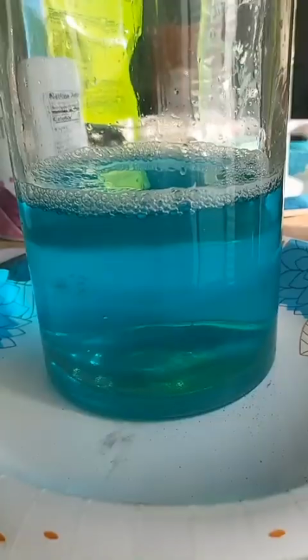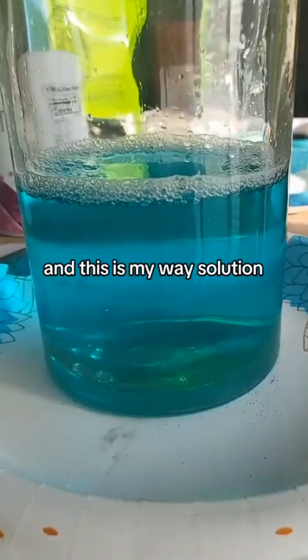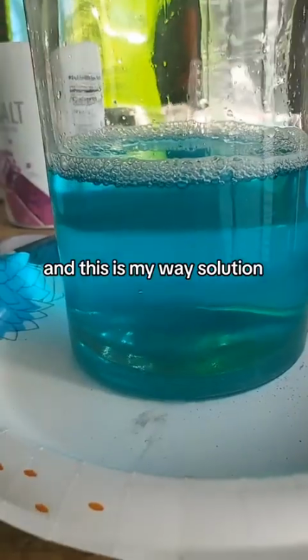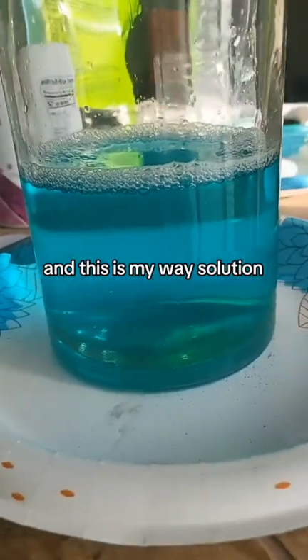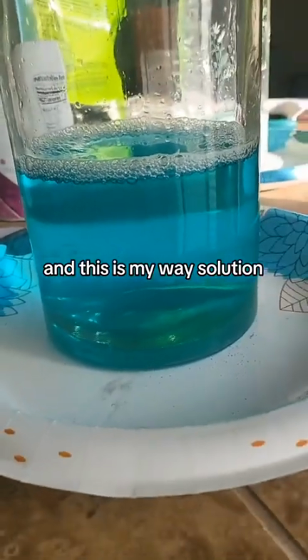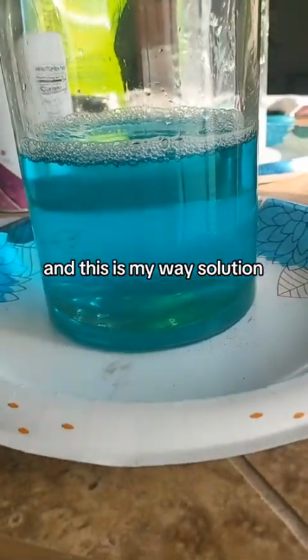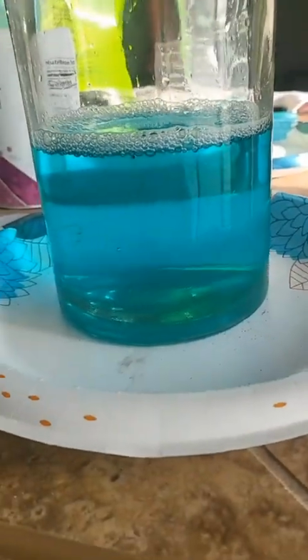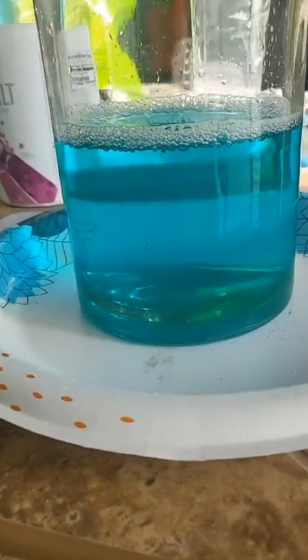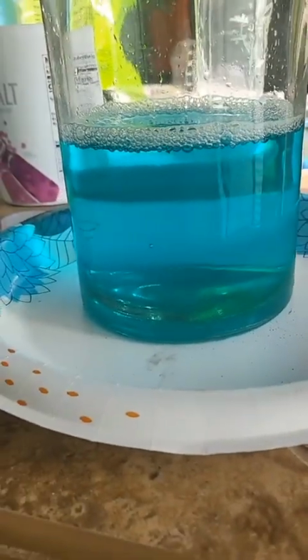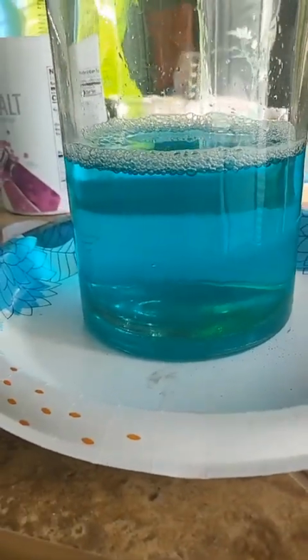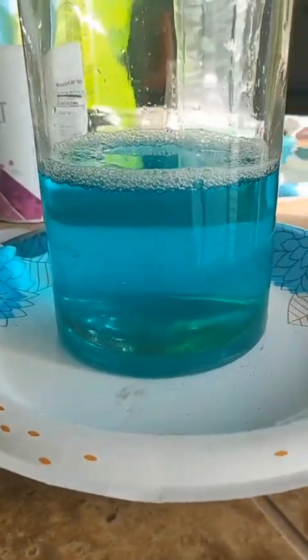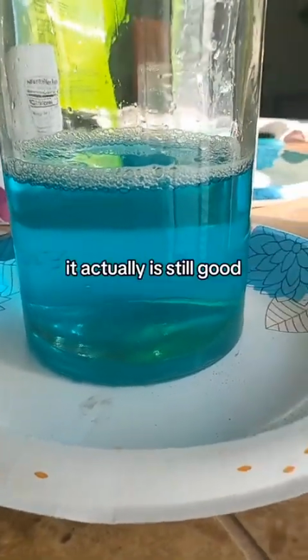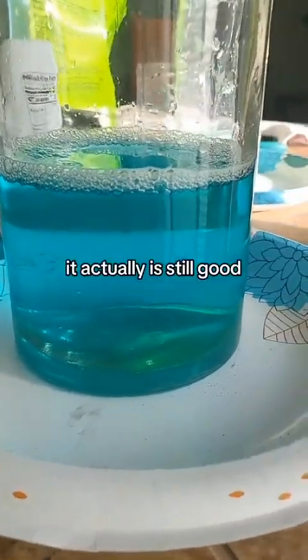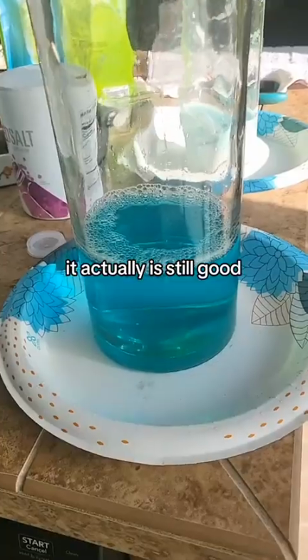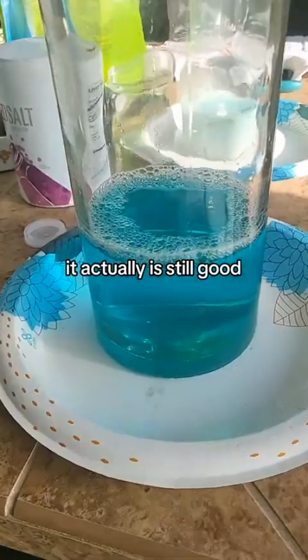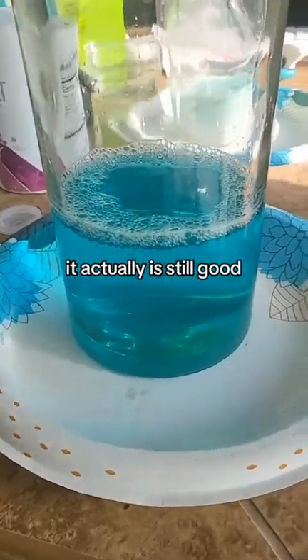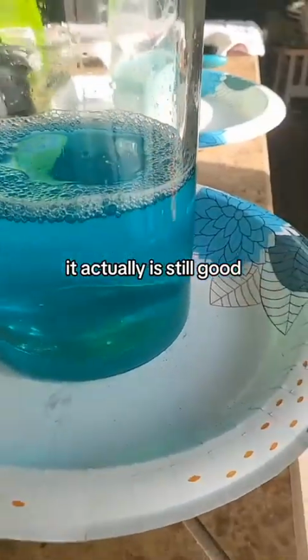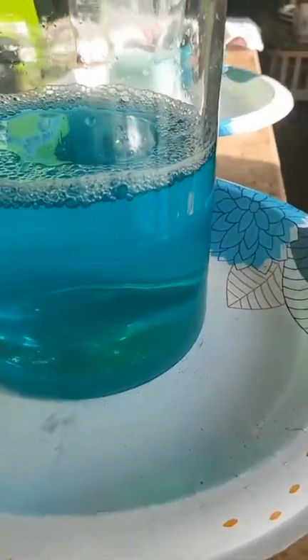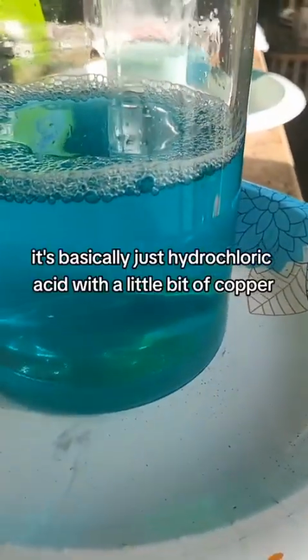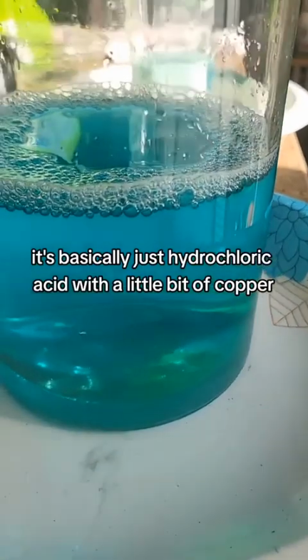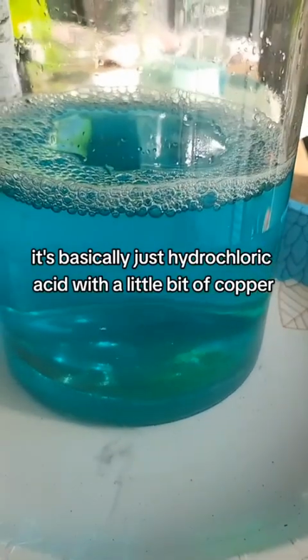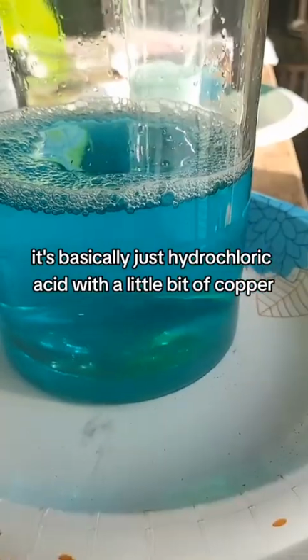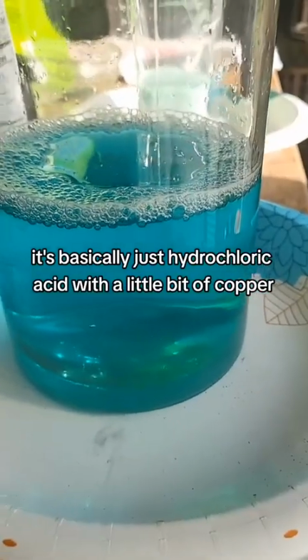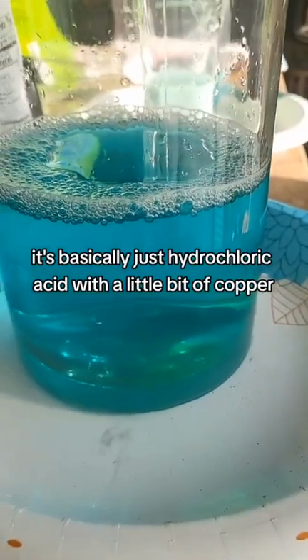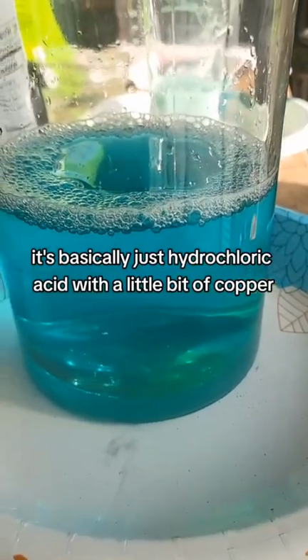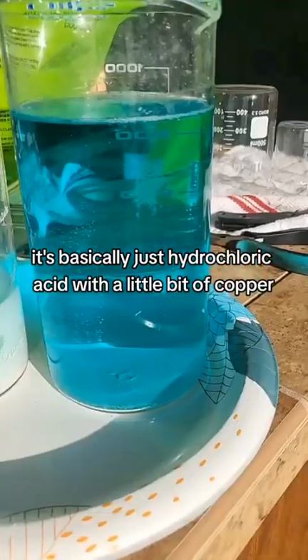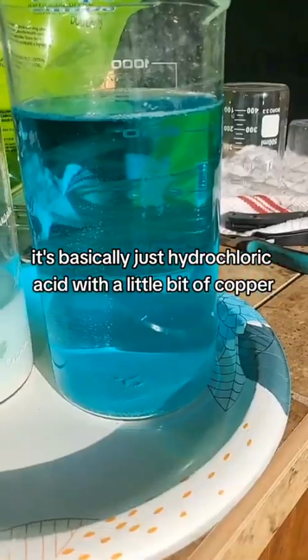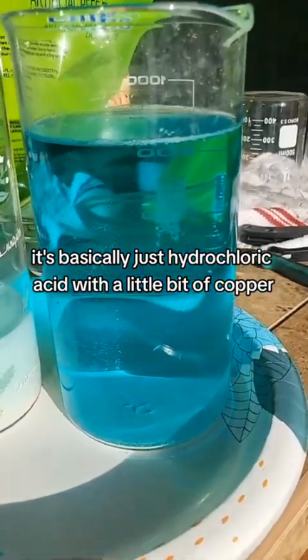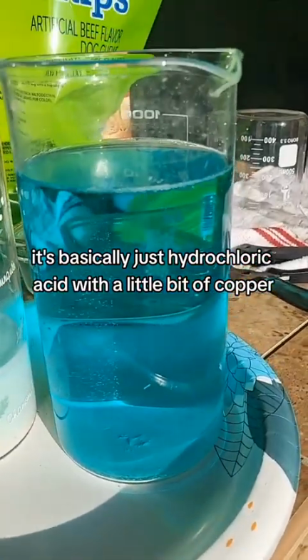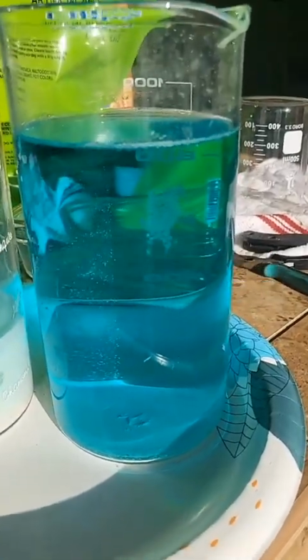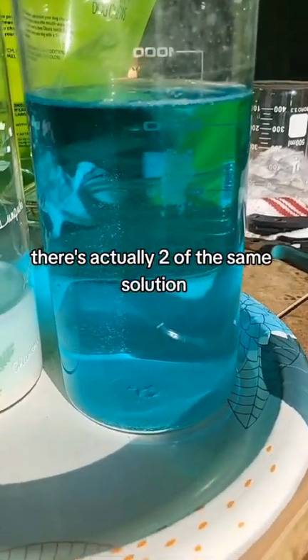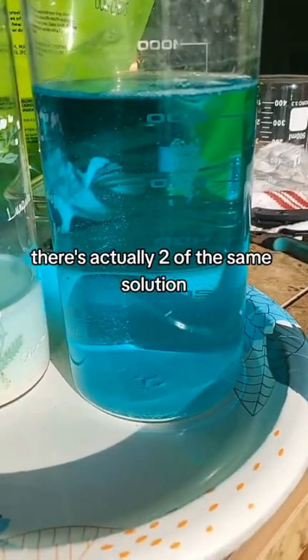This is my waste solution — it actually is still good. It's basically just hydrochloric acid with a little bit of copper in it. There are actually two of the same solution.